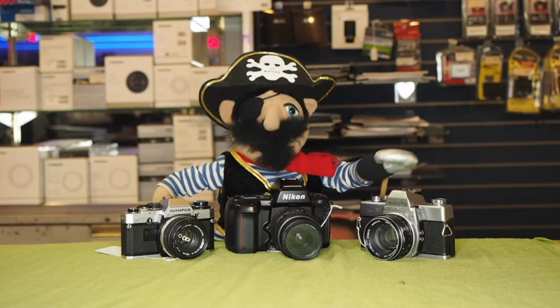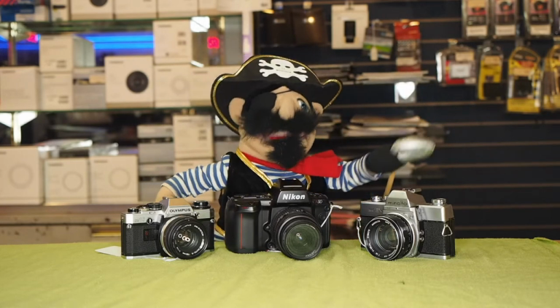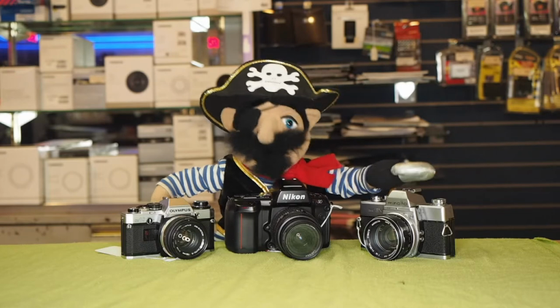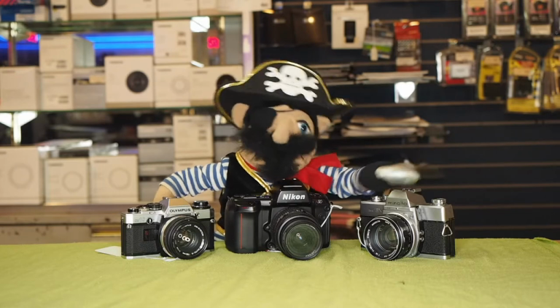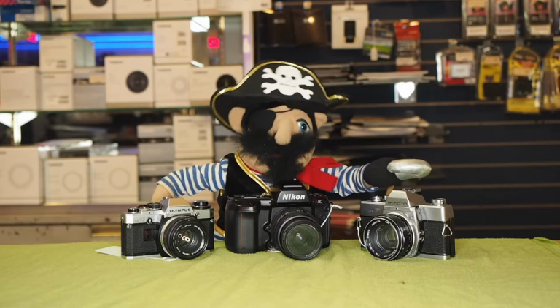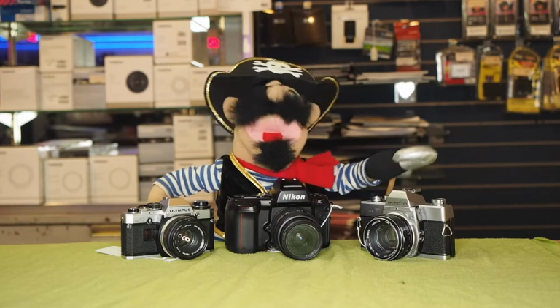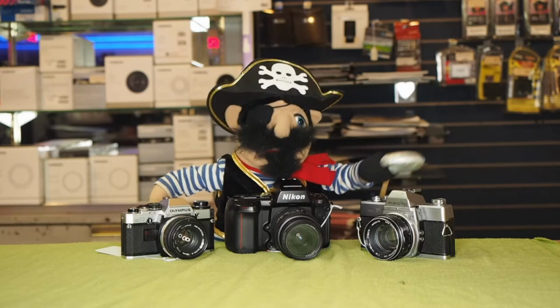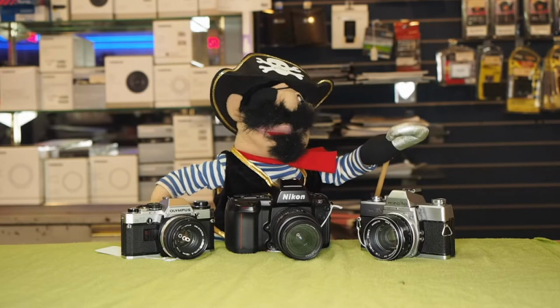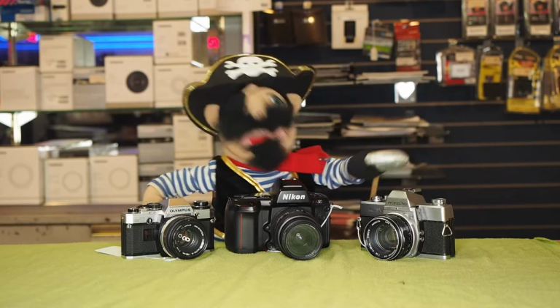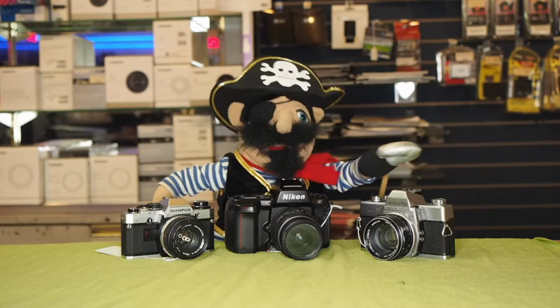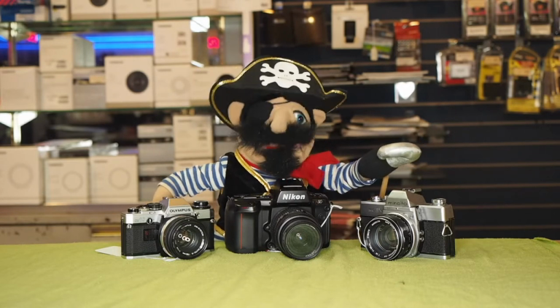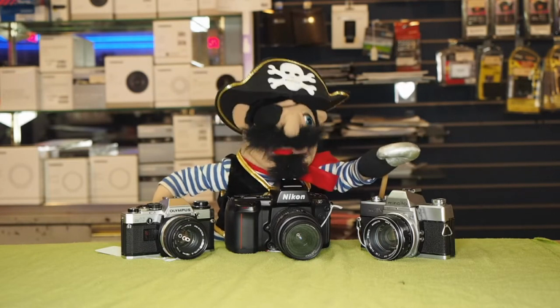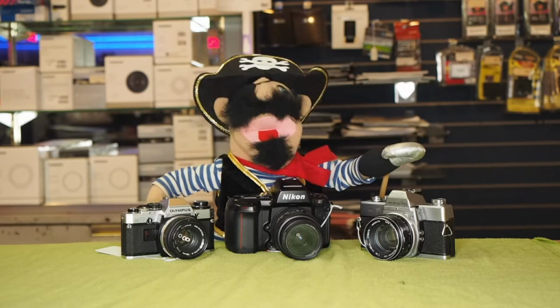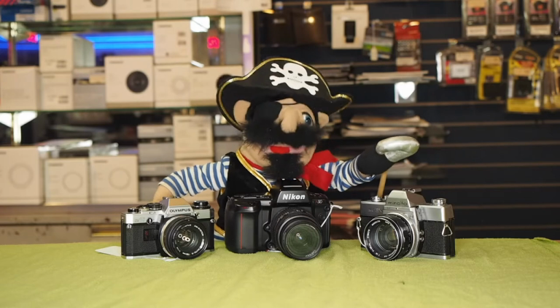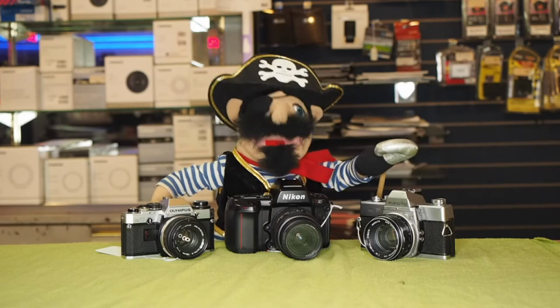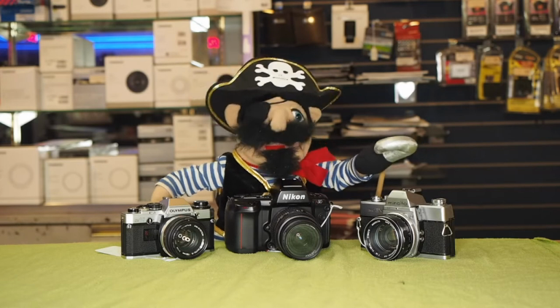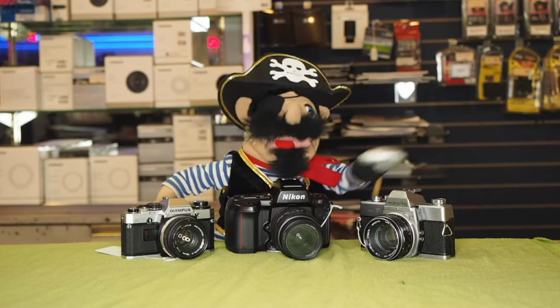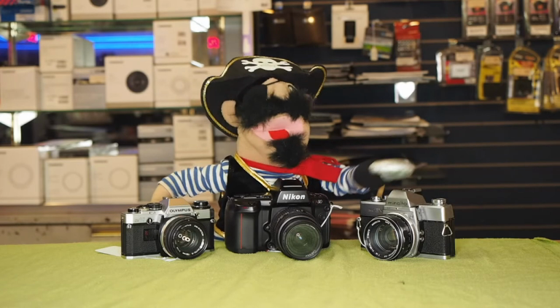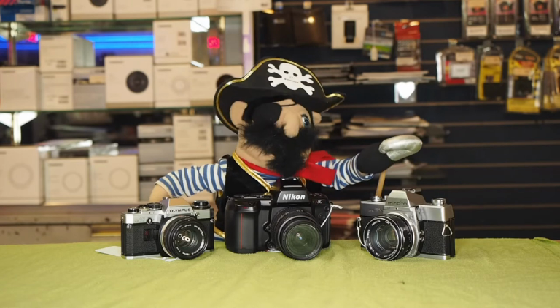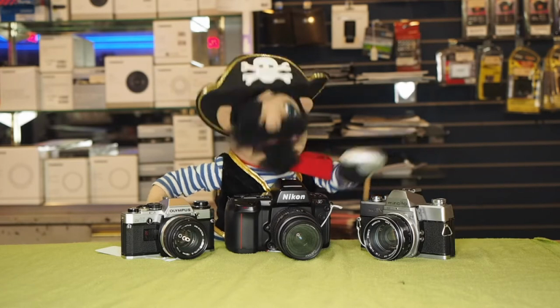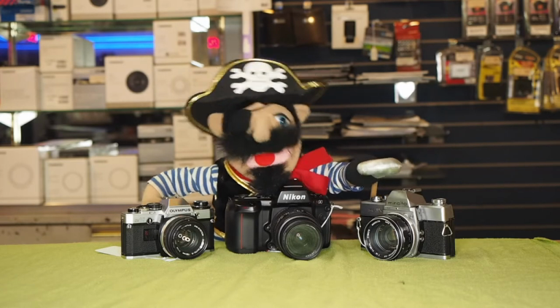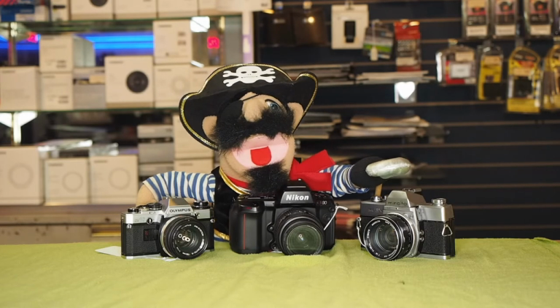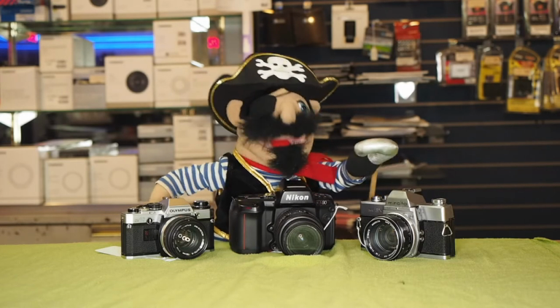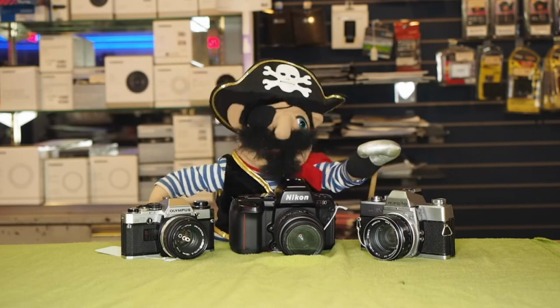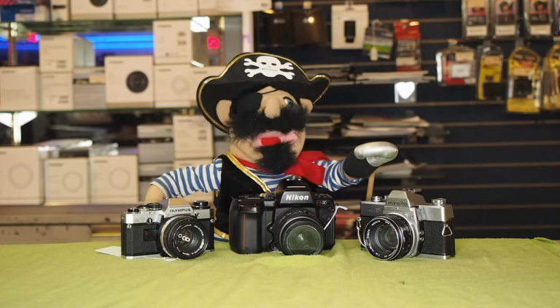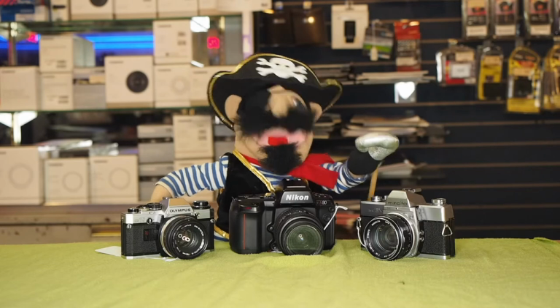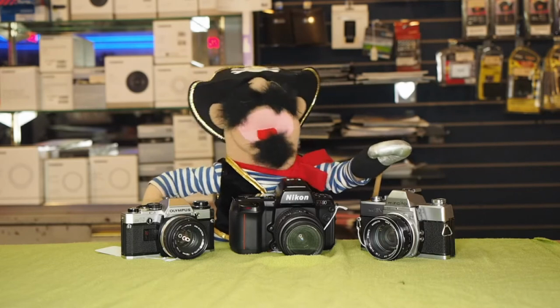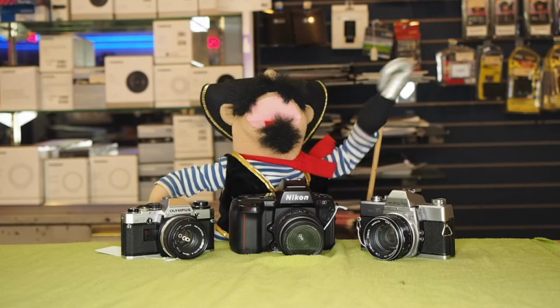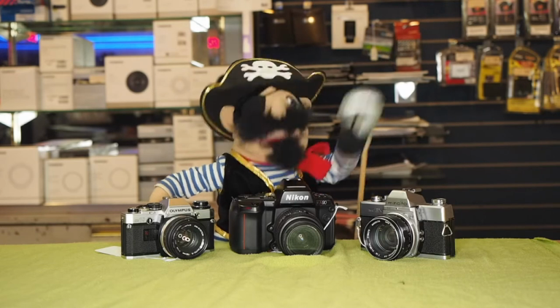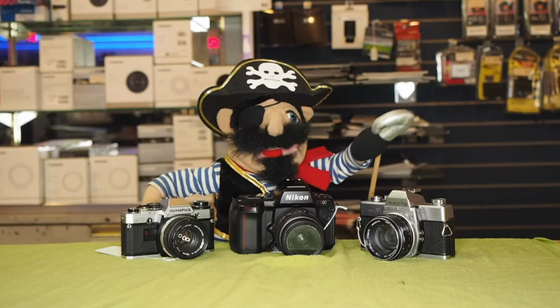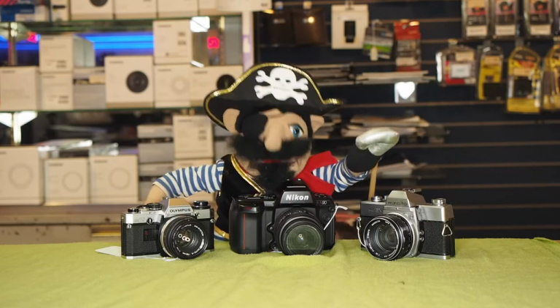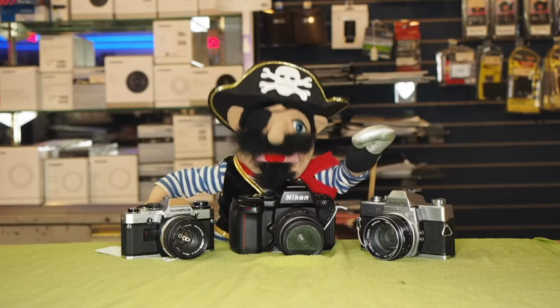To my left — the viewer's right — we have a Minolta SRT101 with a 58mm 1.4 lens. What is its price? Its price is 8x5. Figure that one out.